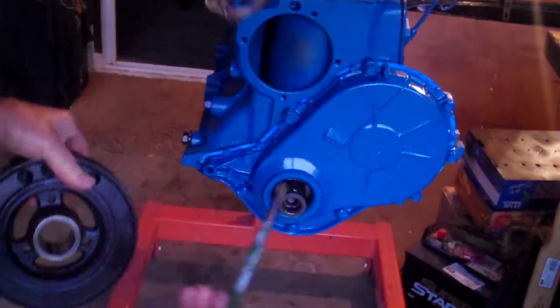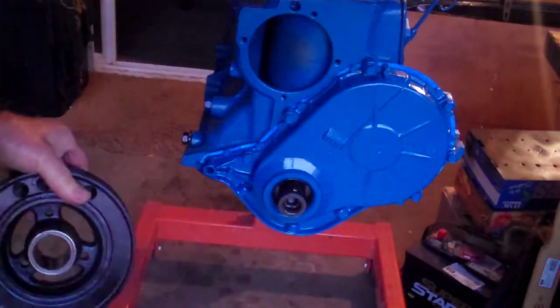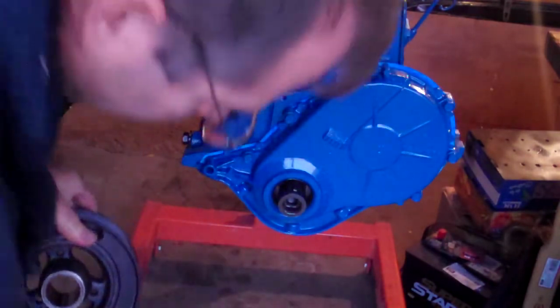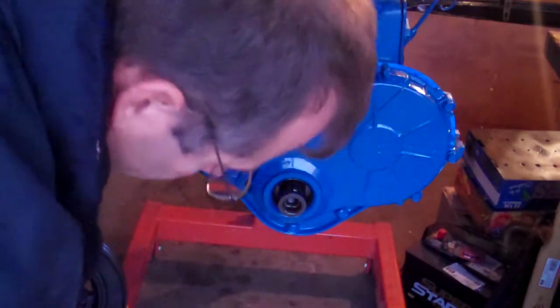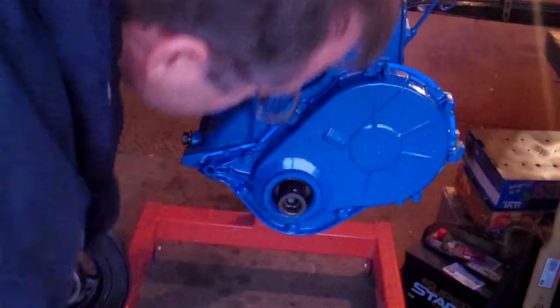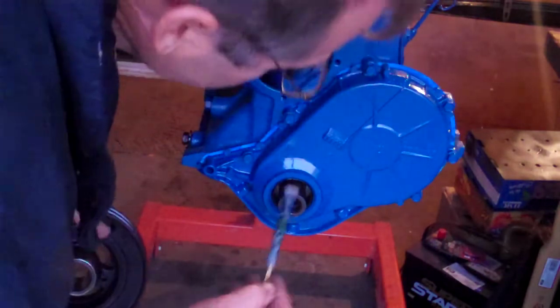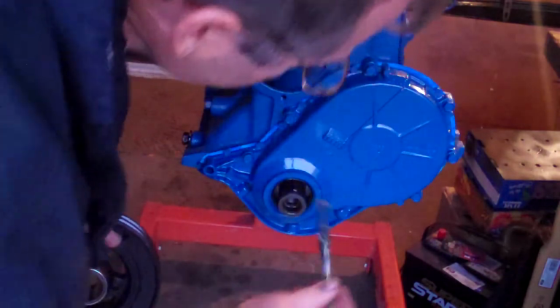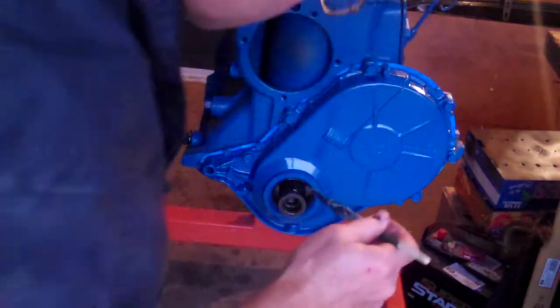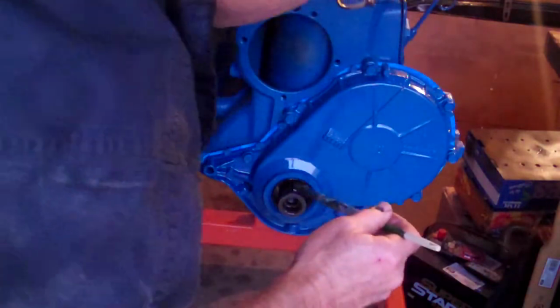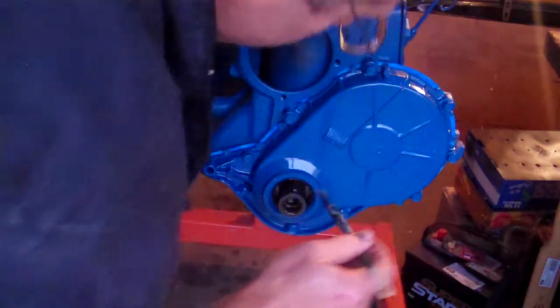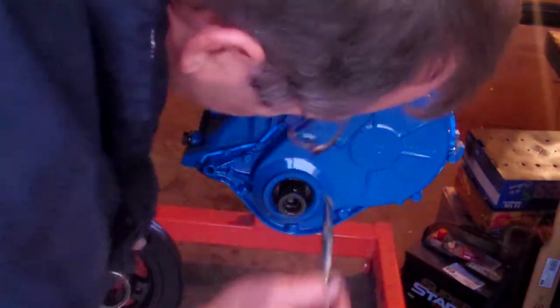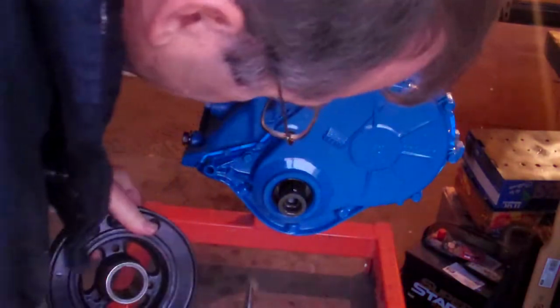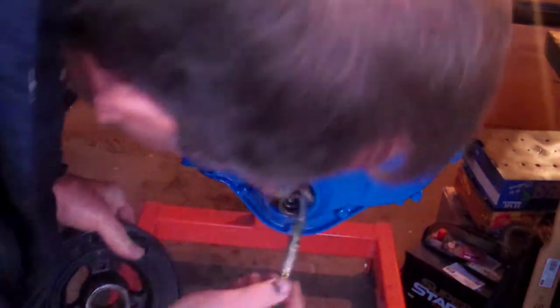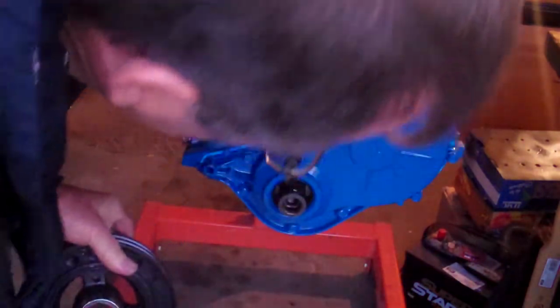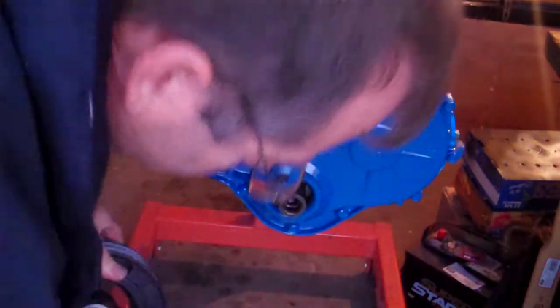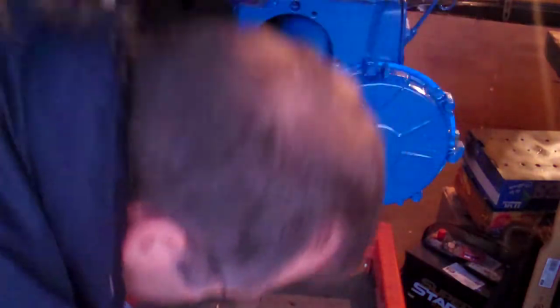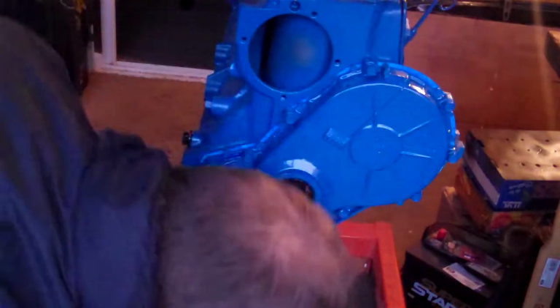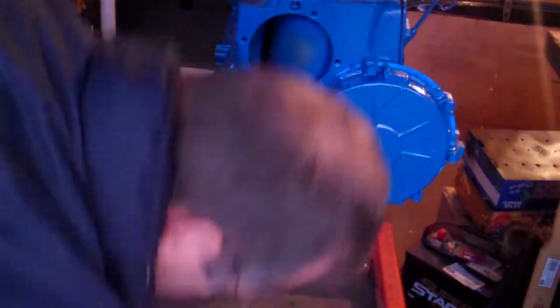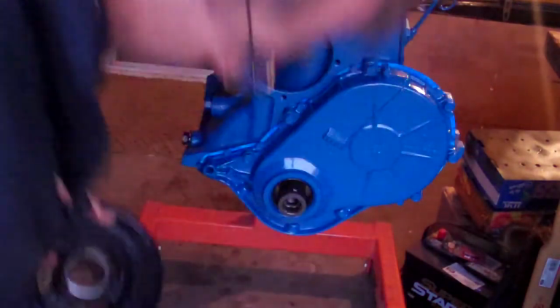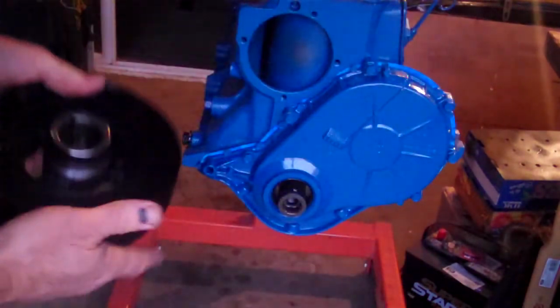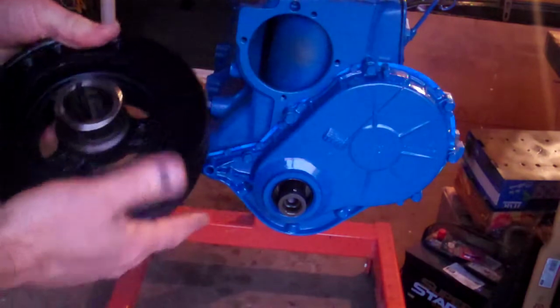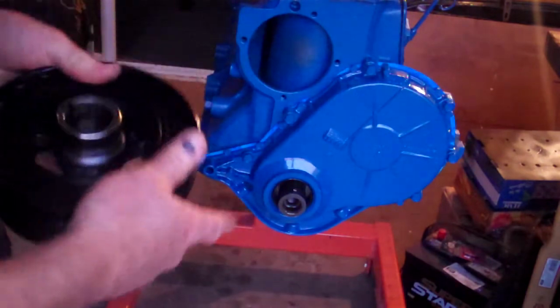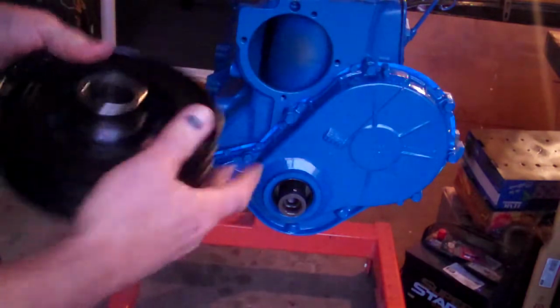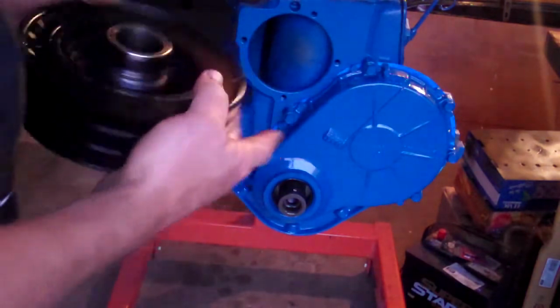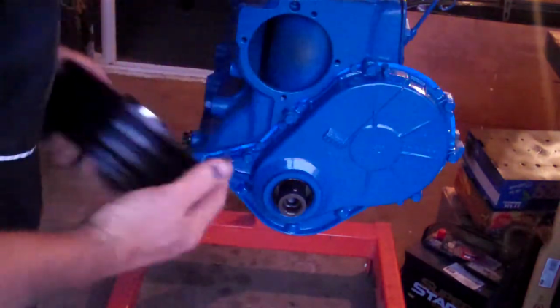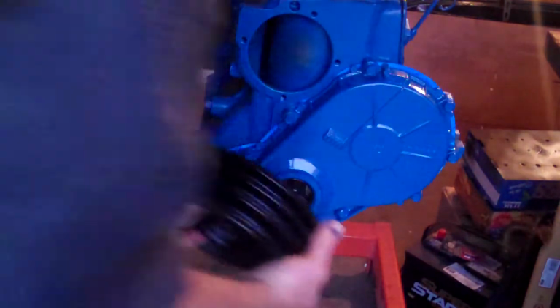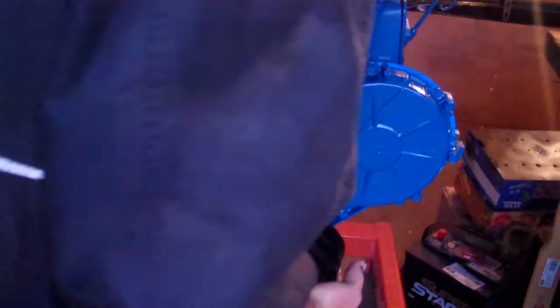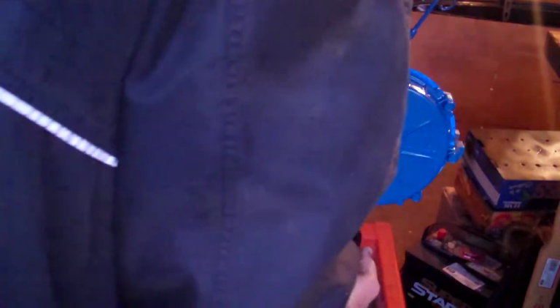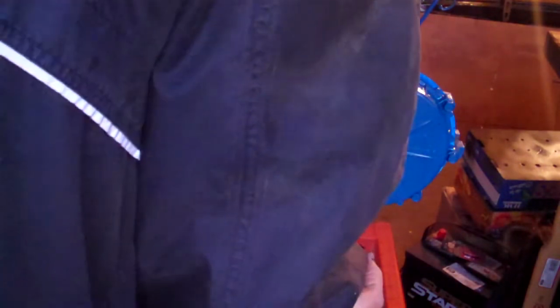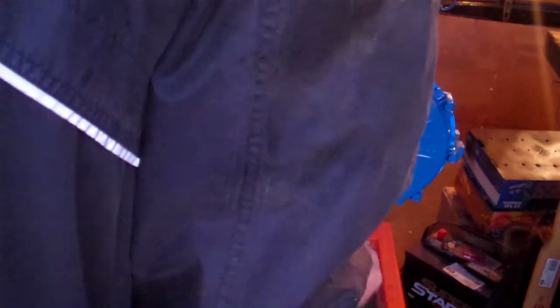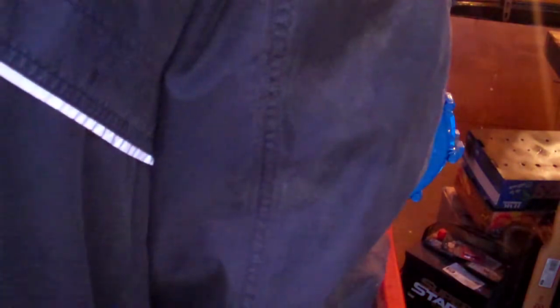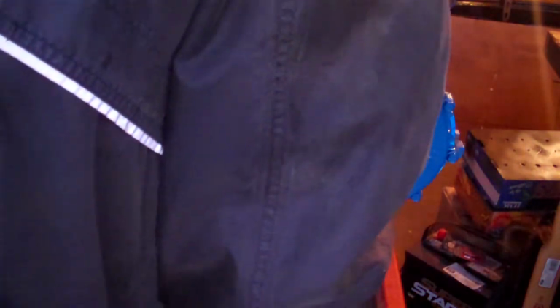I've already coated the inside of the seal. Line up the key, put the key on.